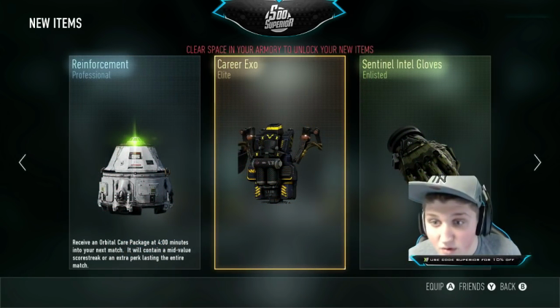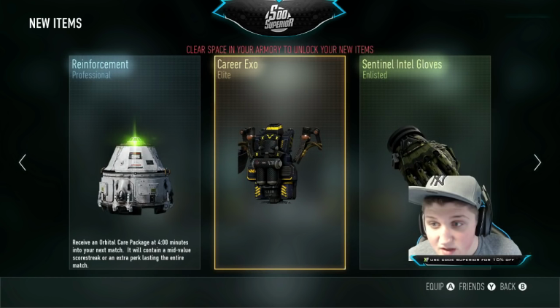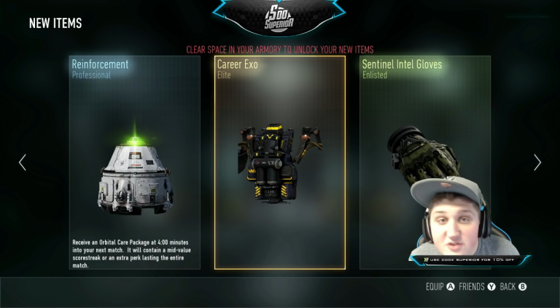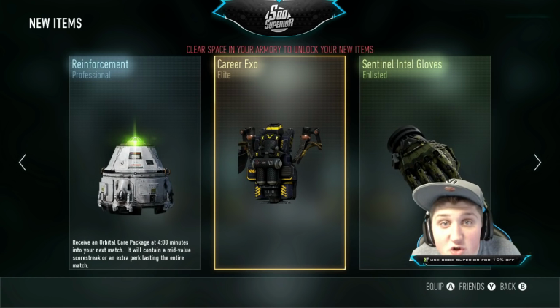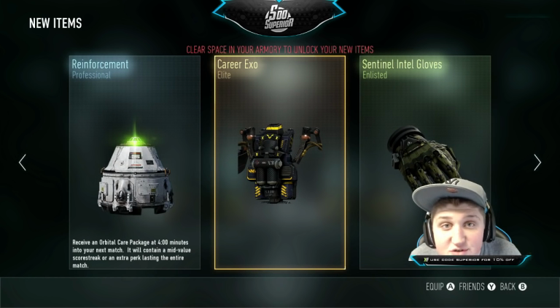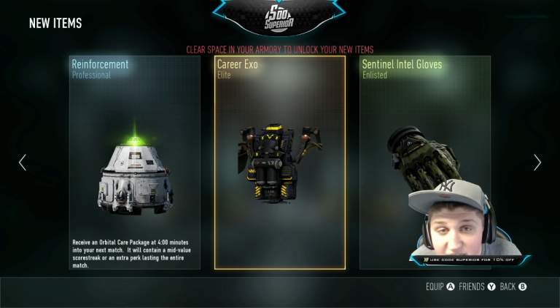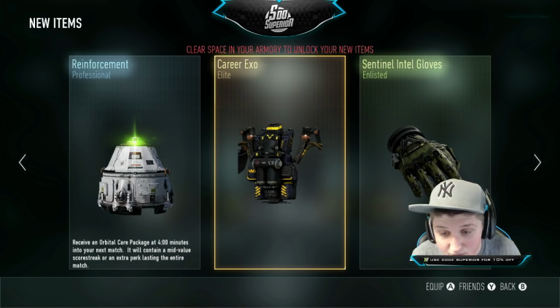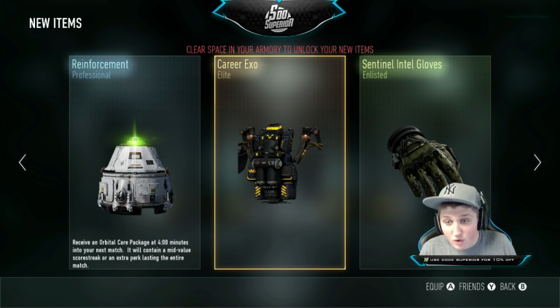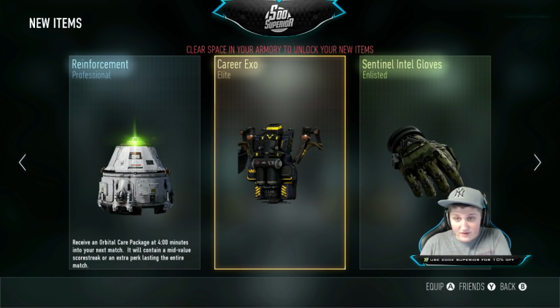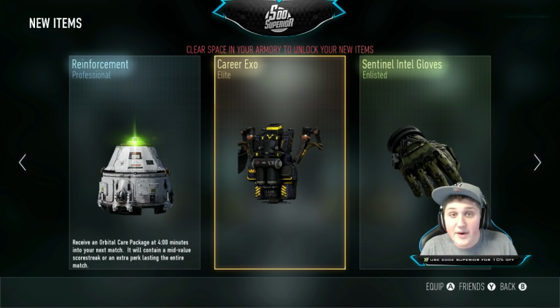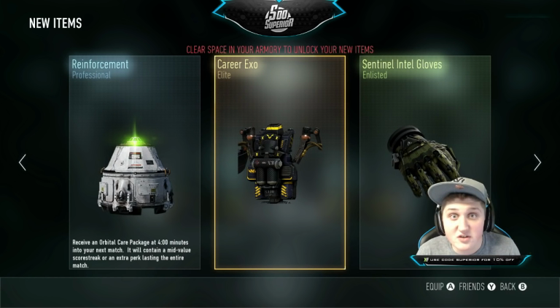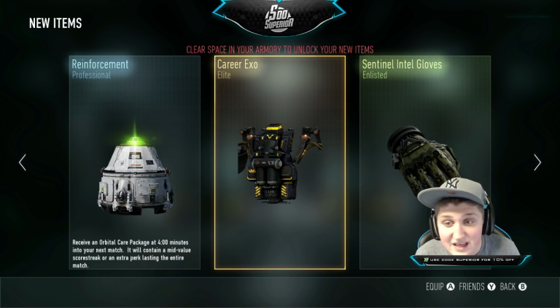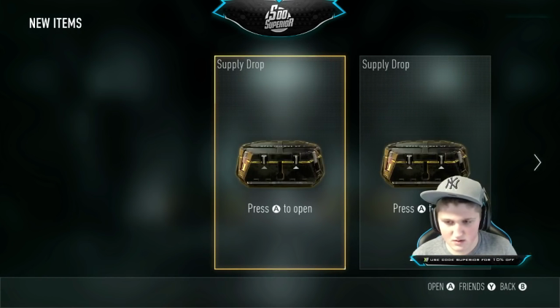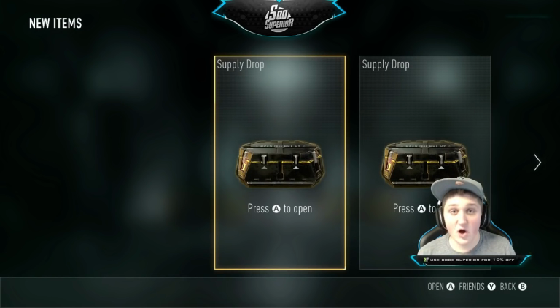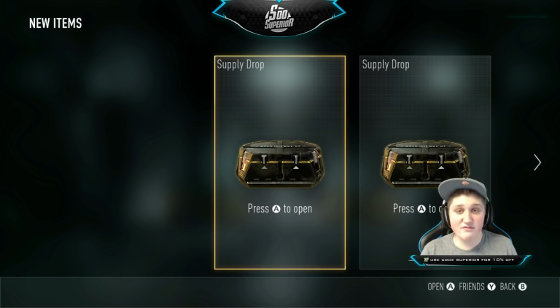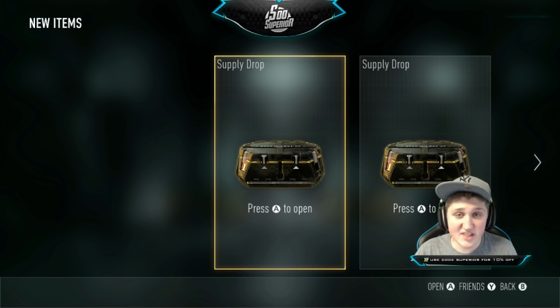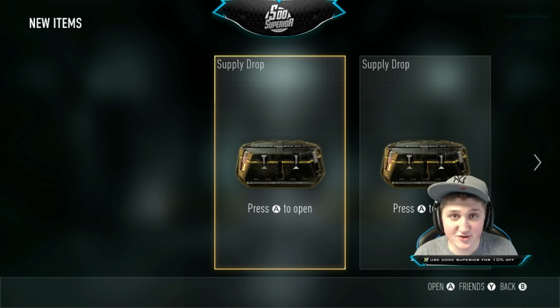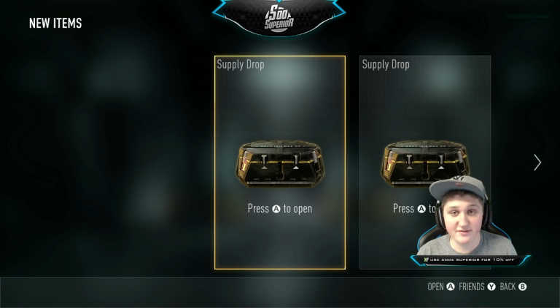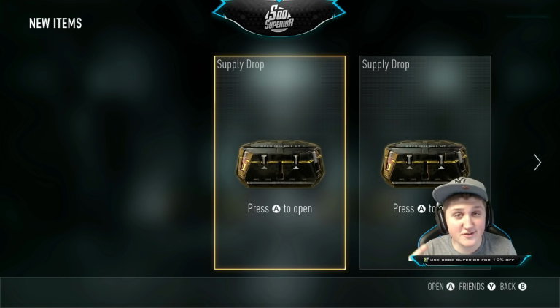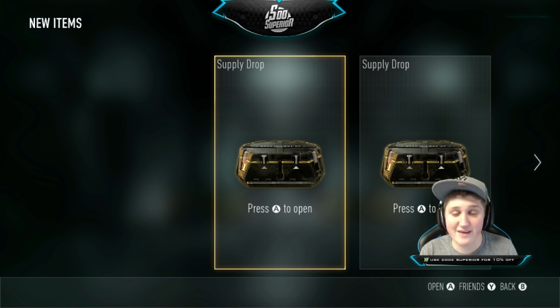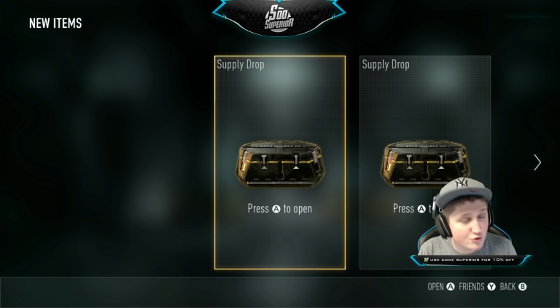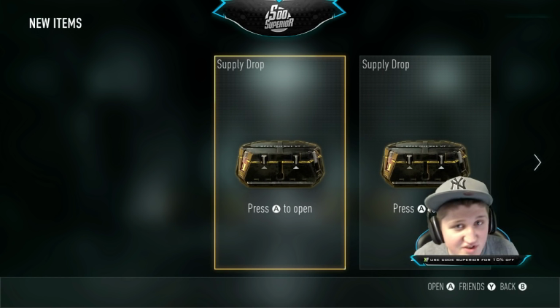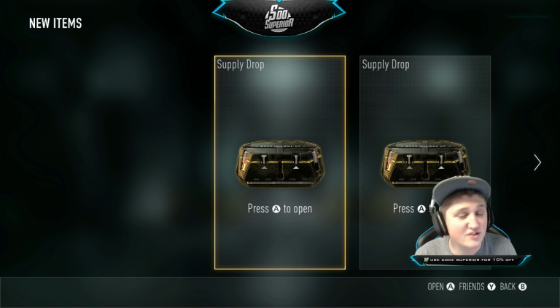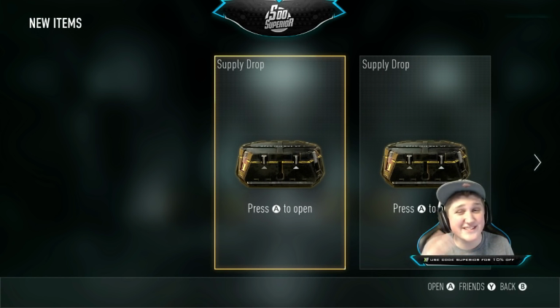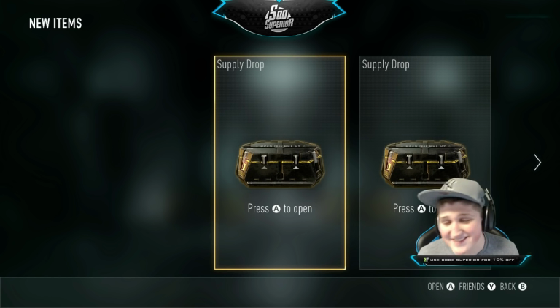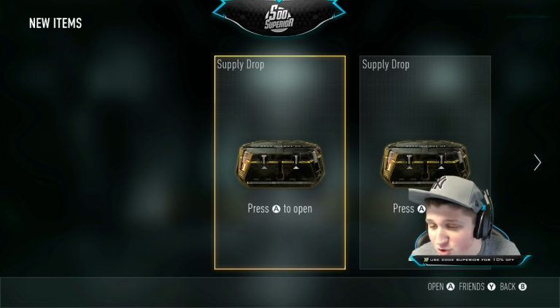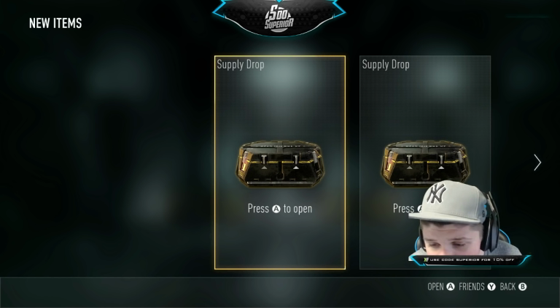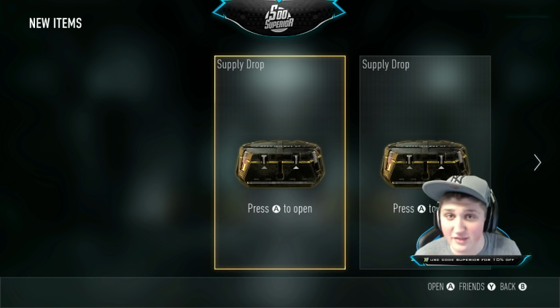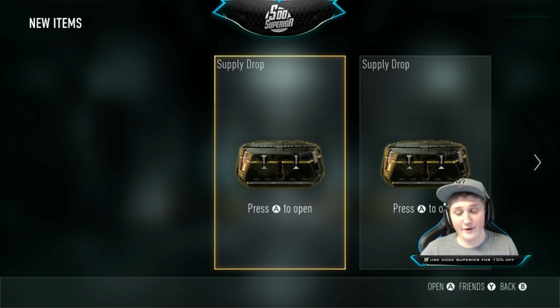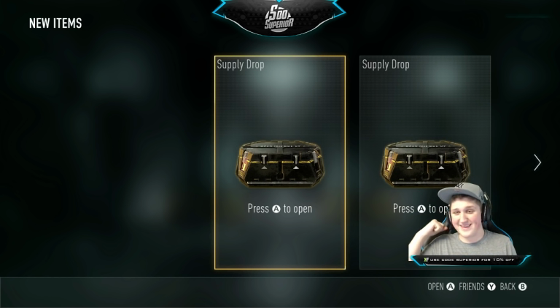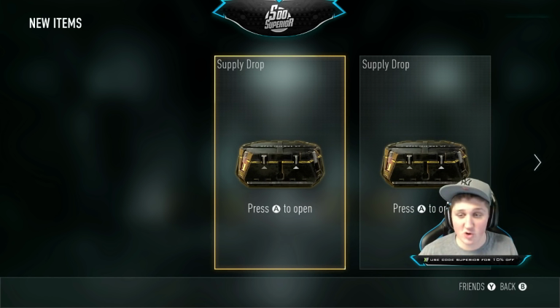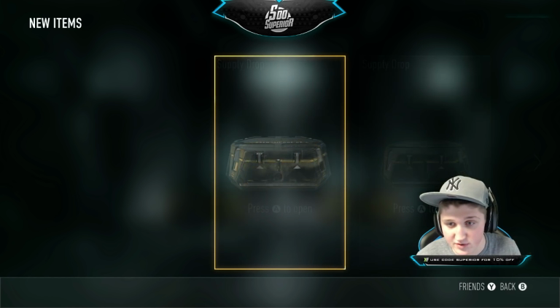These are like glitched or something, I don't even know why I'm getting such good things. We now have 3 supply drops left. The first 2 gave us huge things - 2 elites. So let's try the third one and hopefully we can keep our luck streak going.